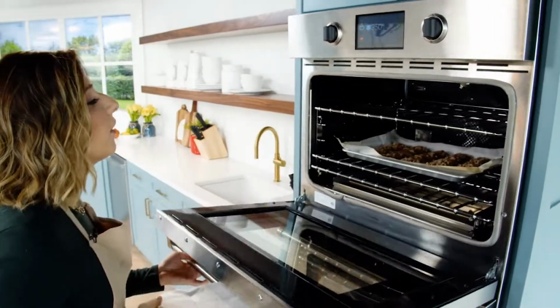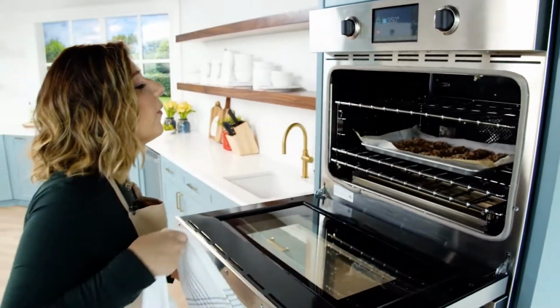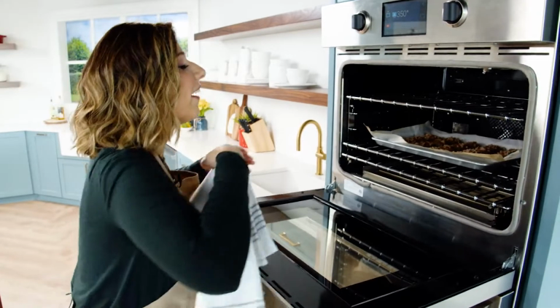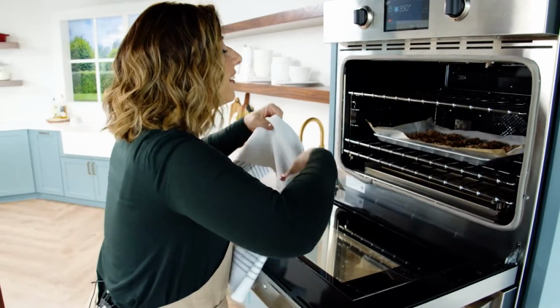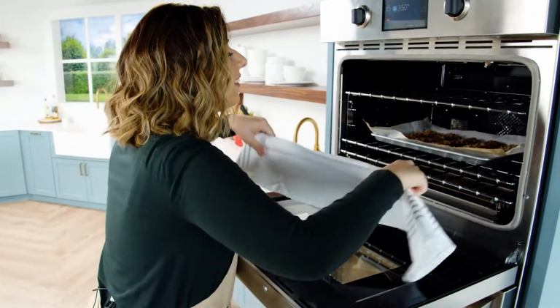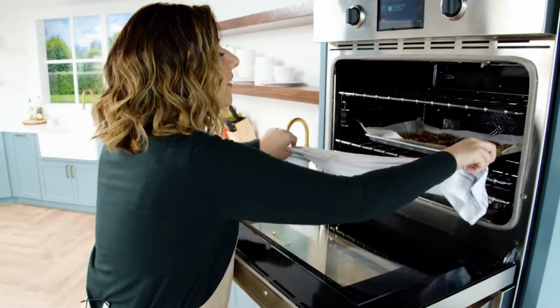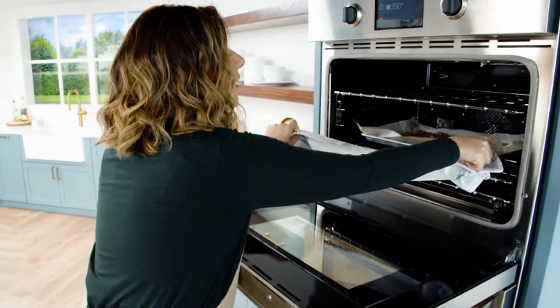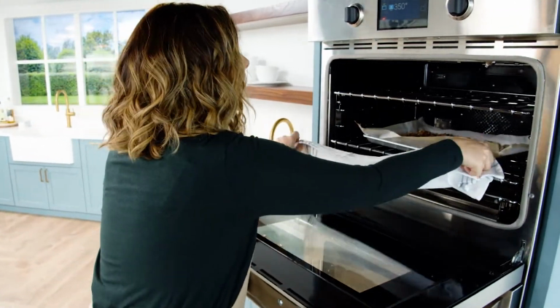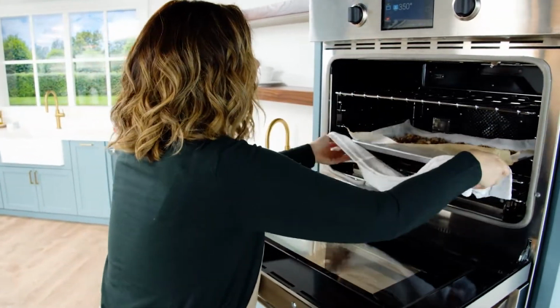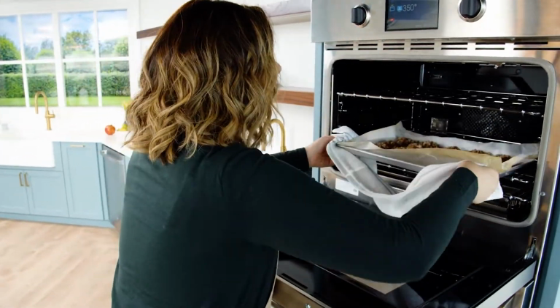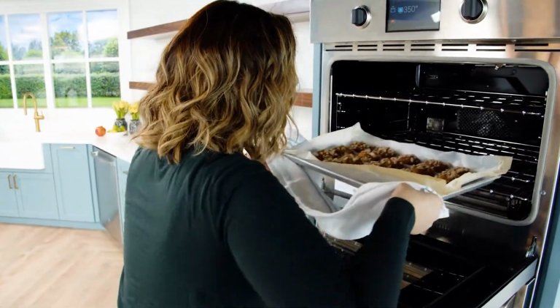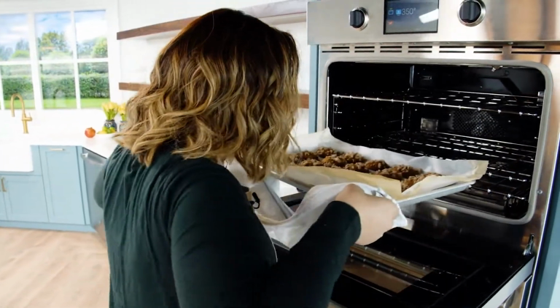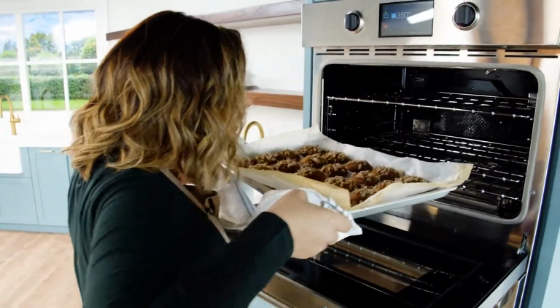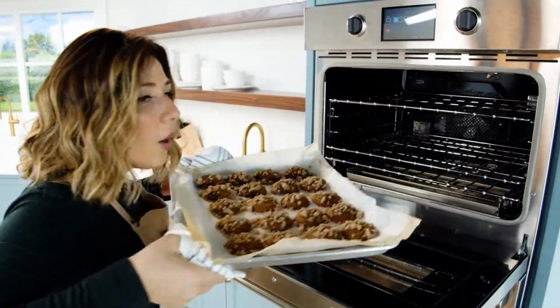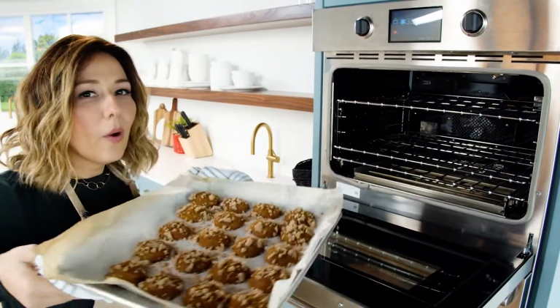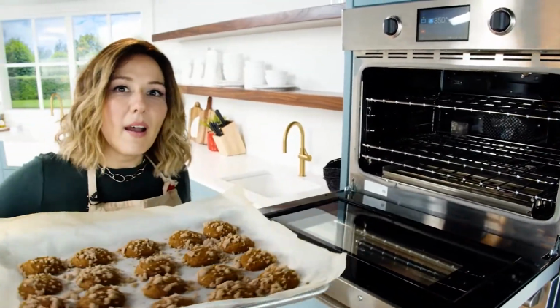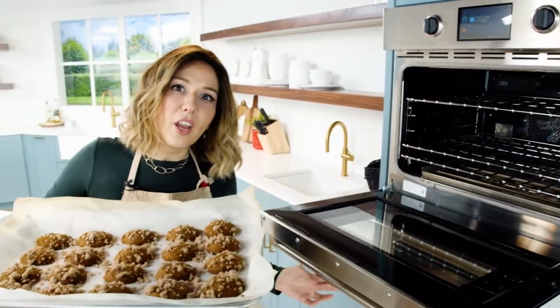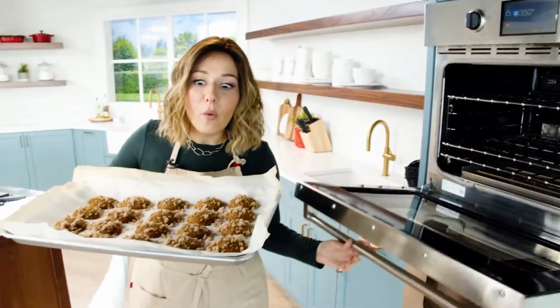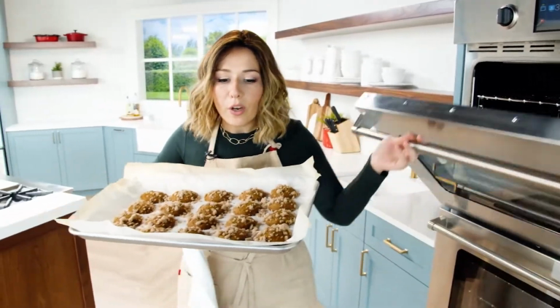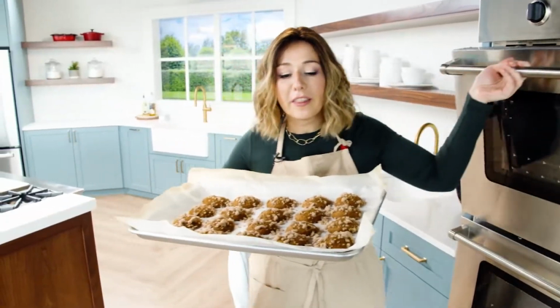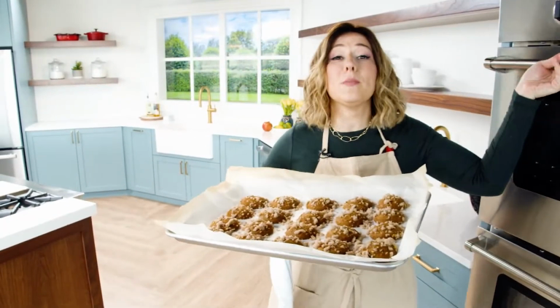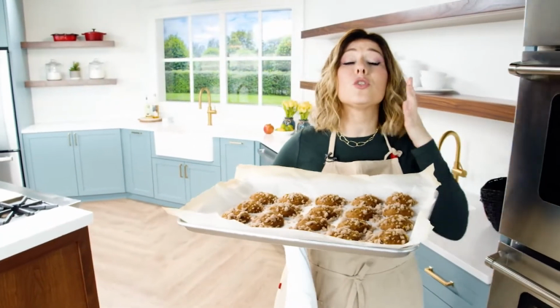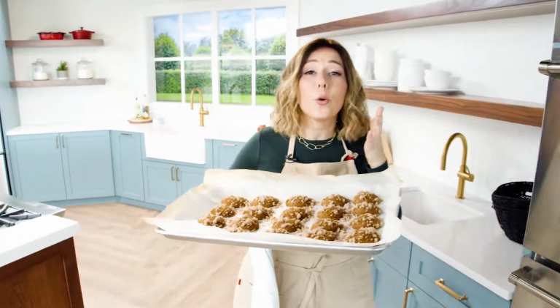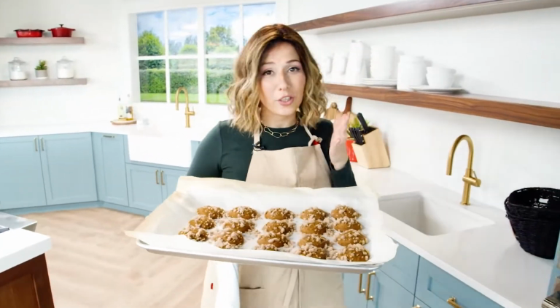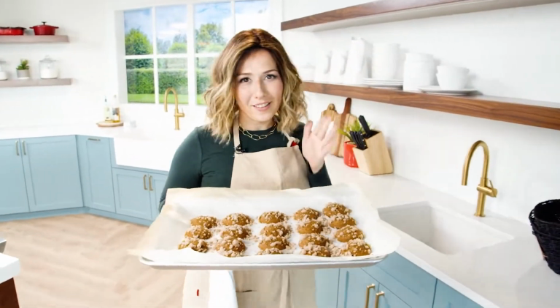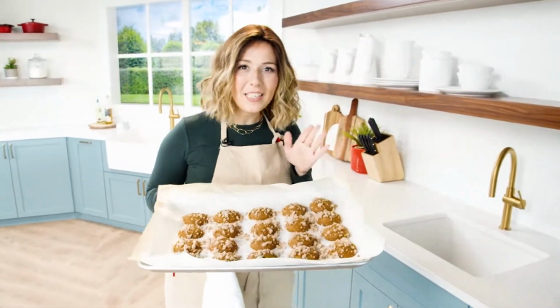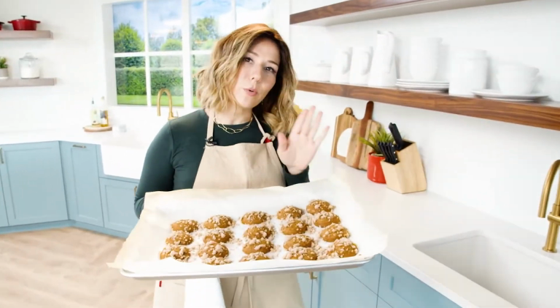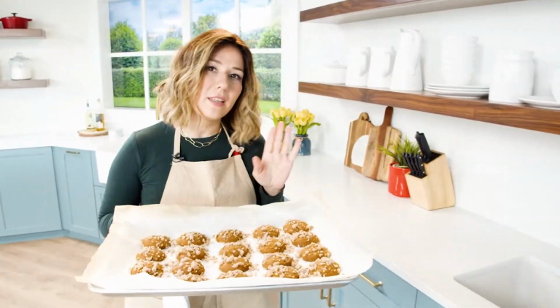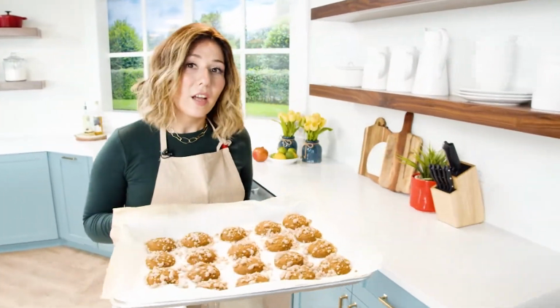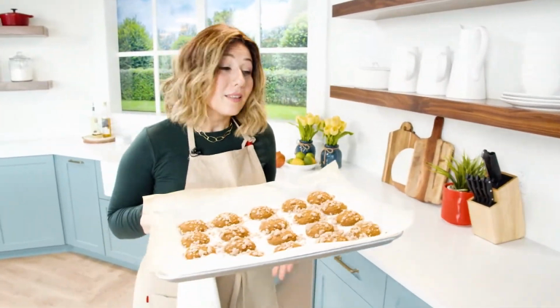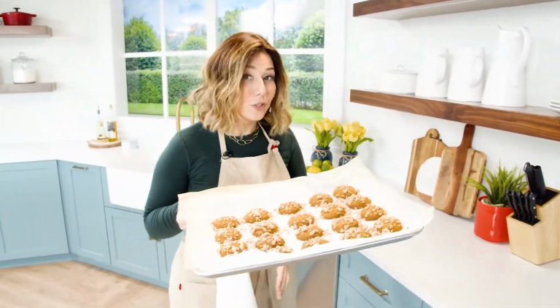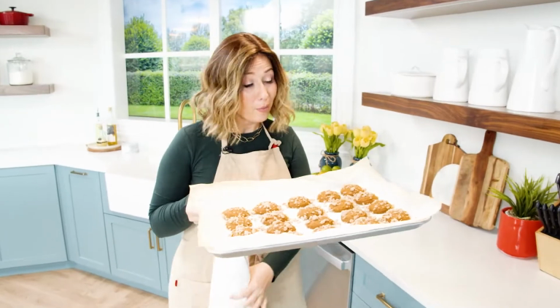Oh yeah. Oh my gourd. These smell so good — honestly, I'm surprised my kids haven't come into this kitchen to grab them.